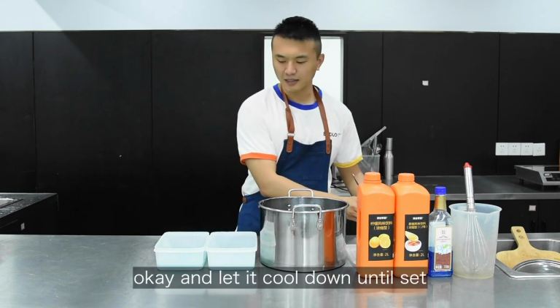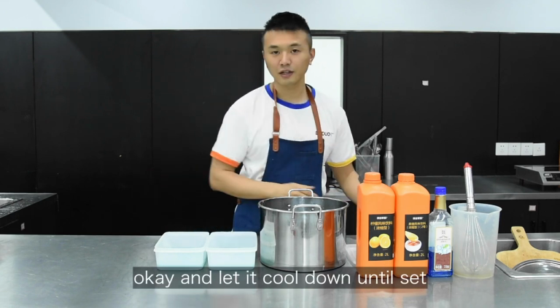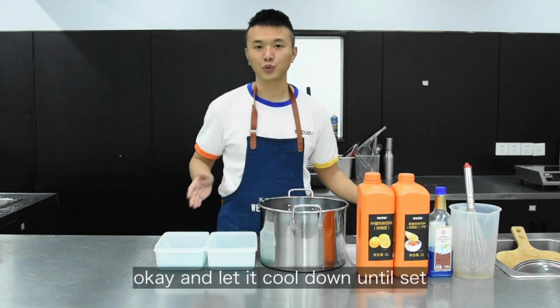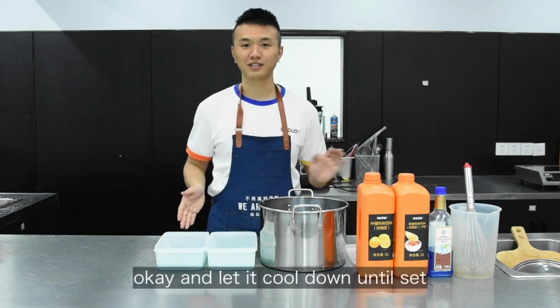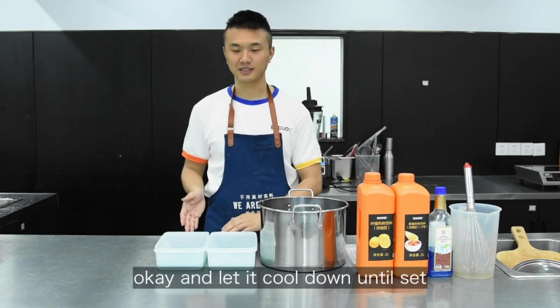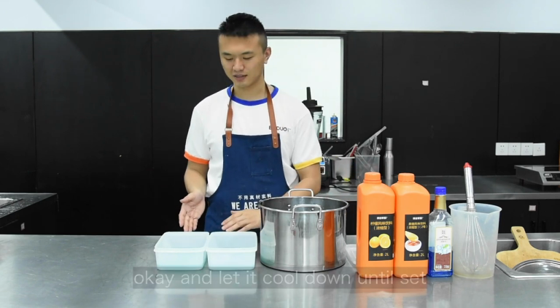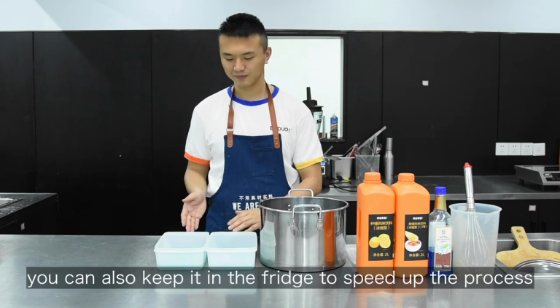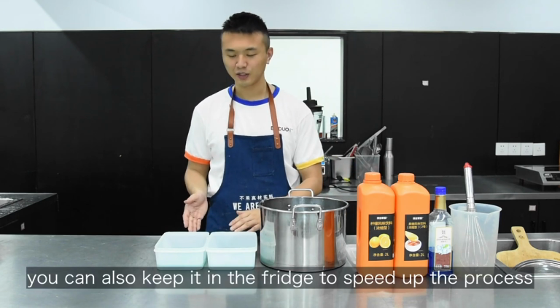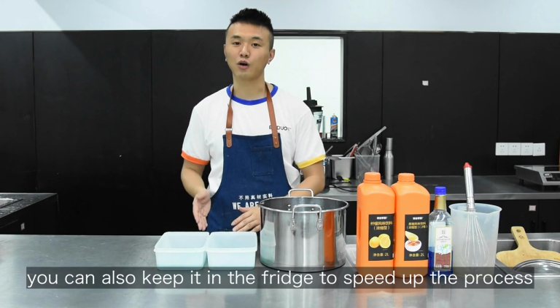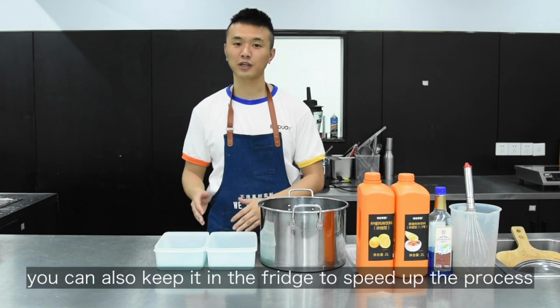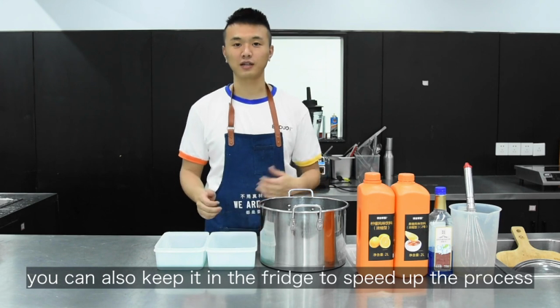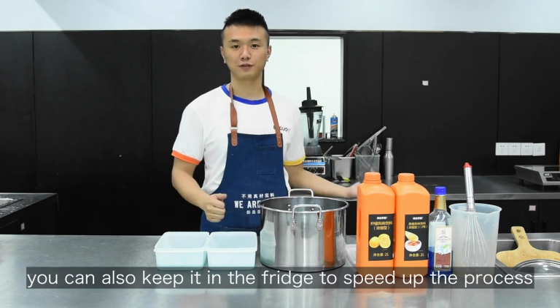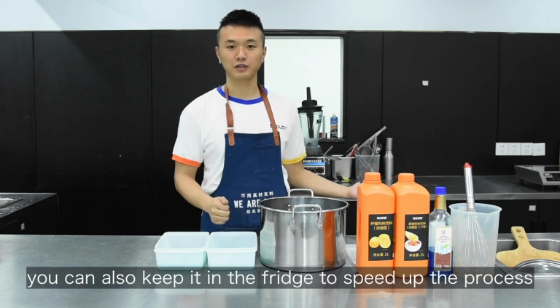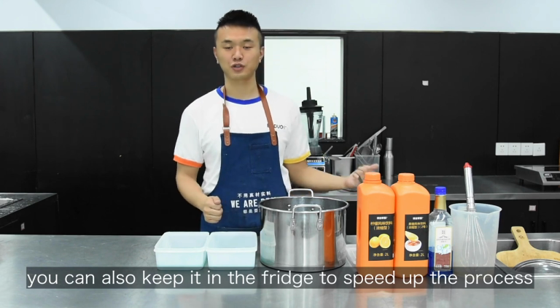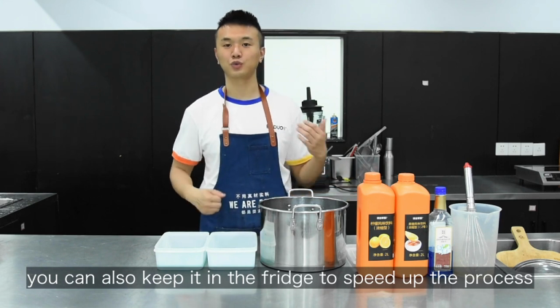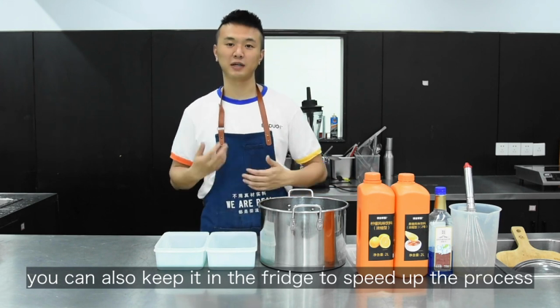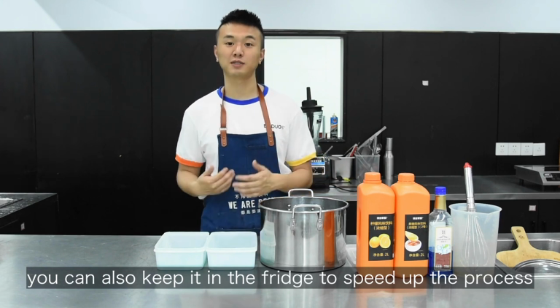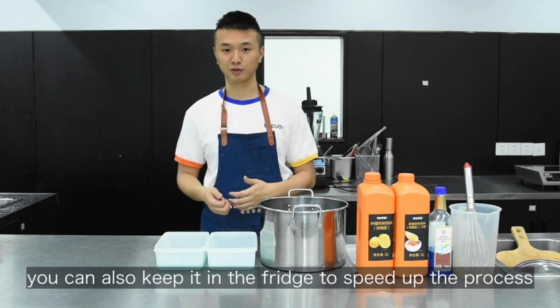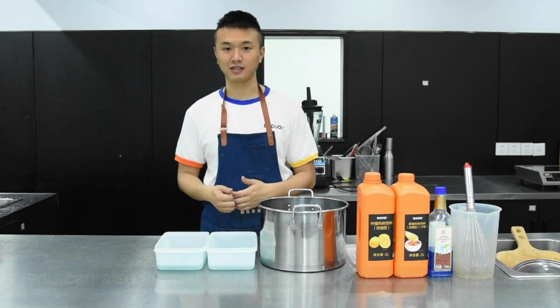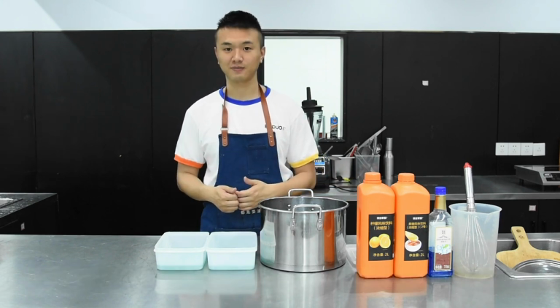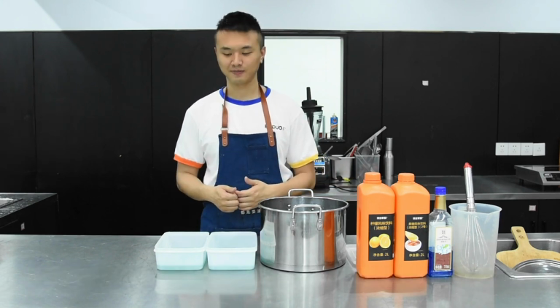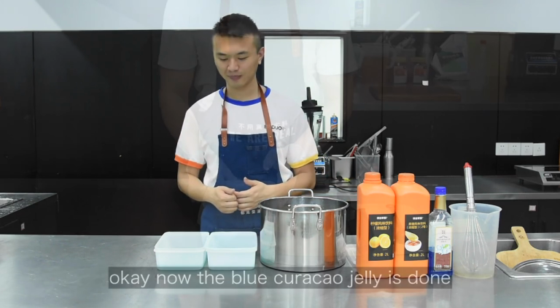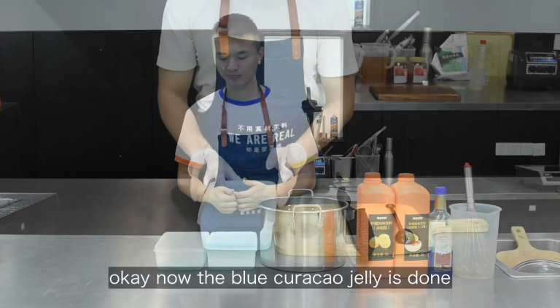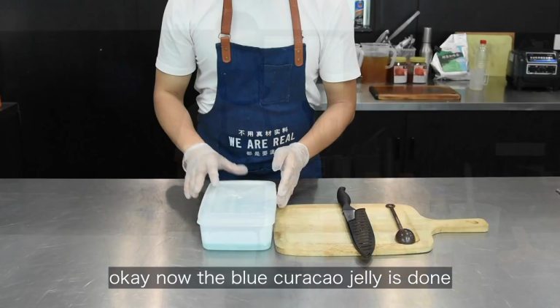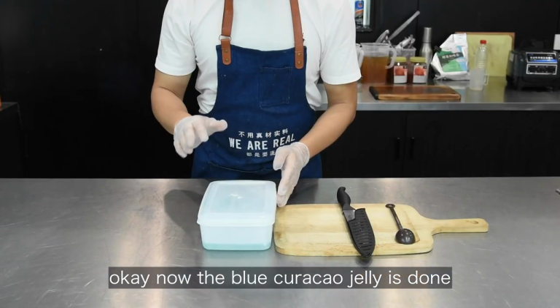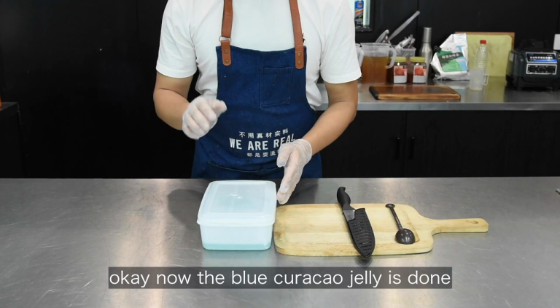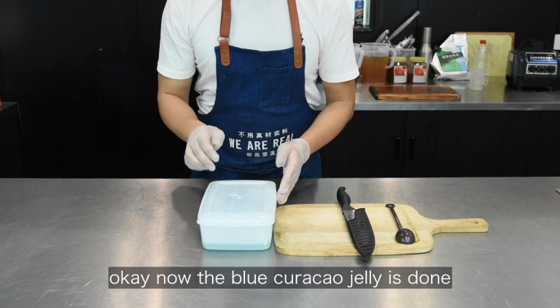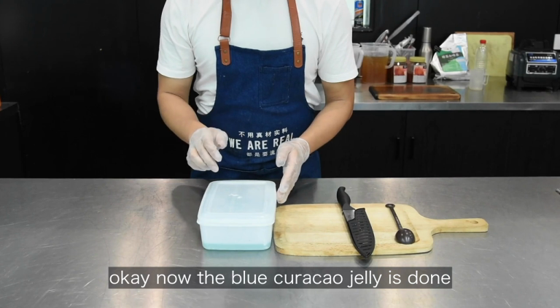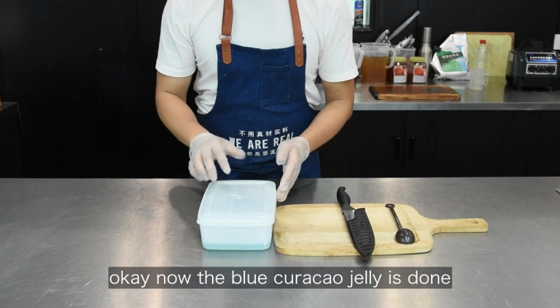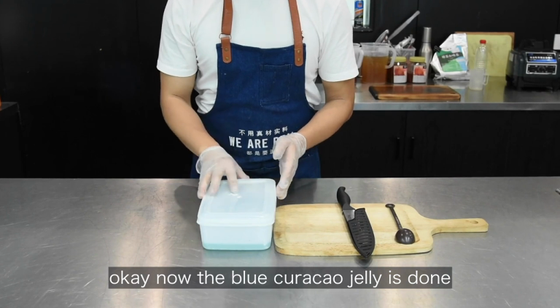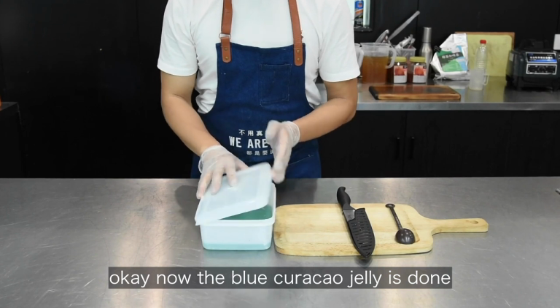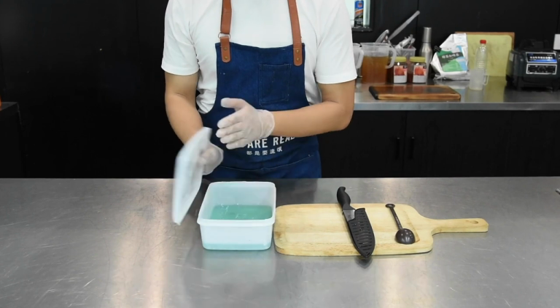And let it cool until set. You can also keep it in the freezer to speed up the process. Now the Blue Curacao jelly is done.